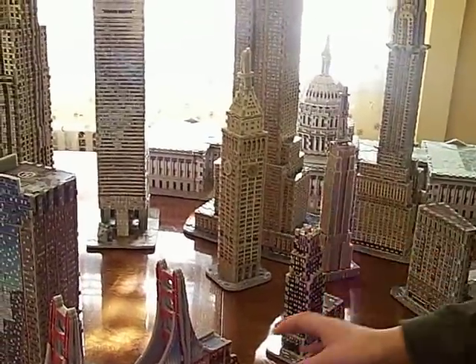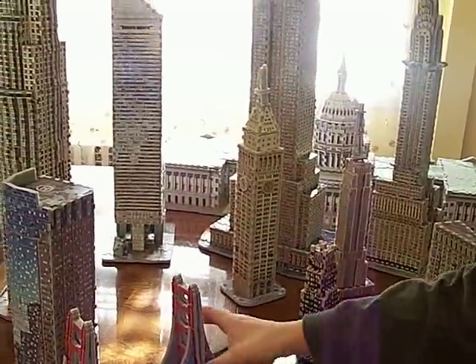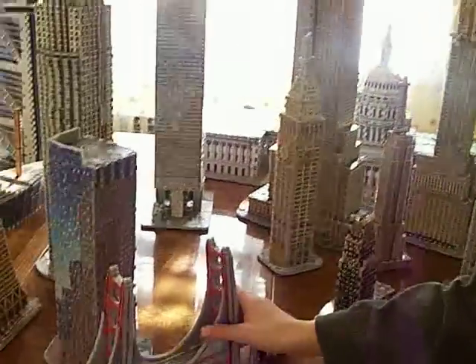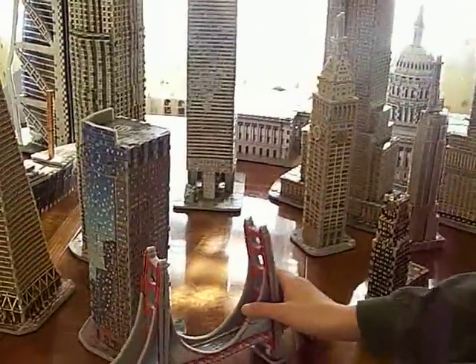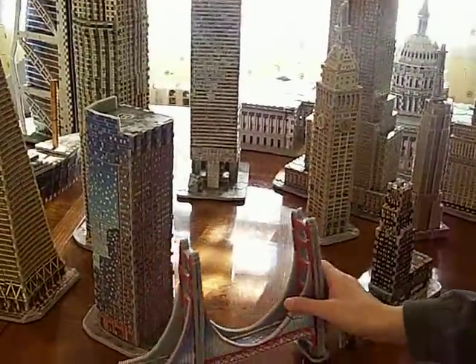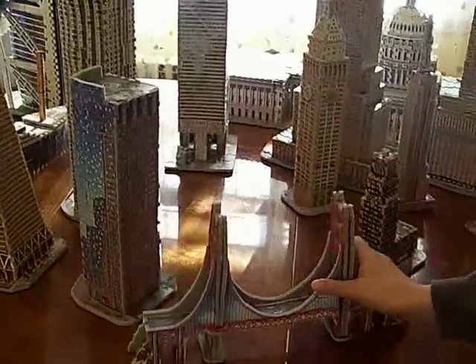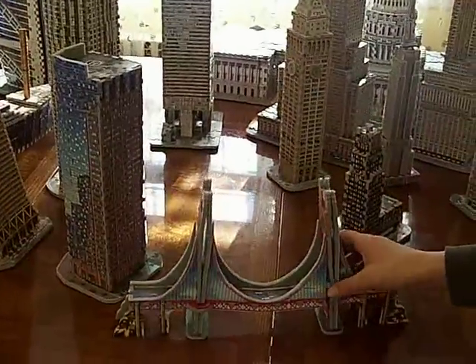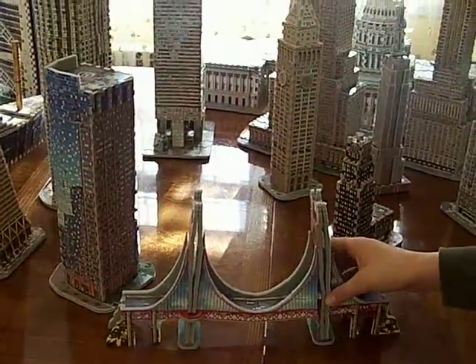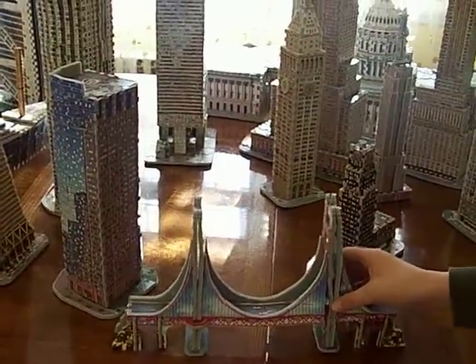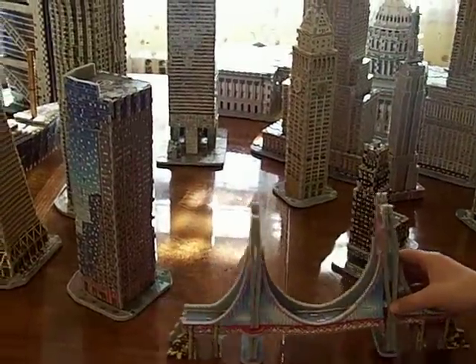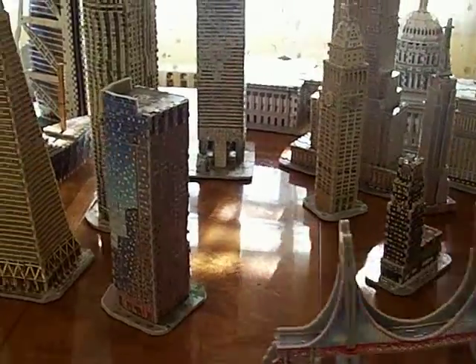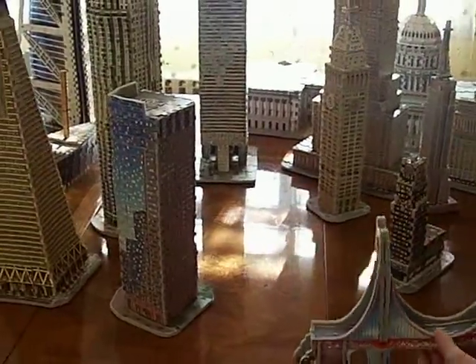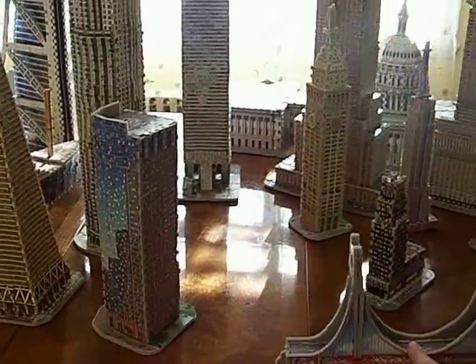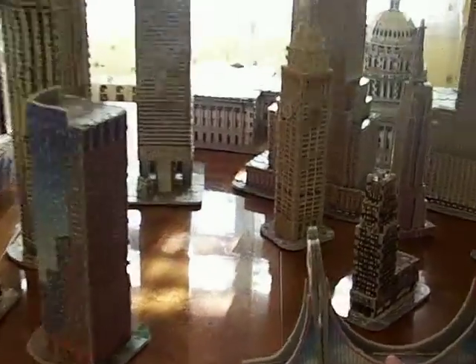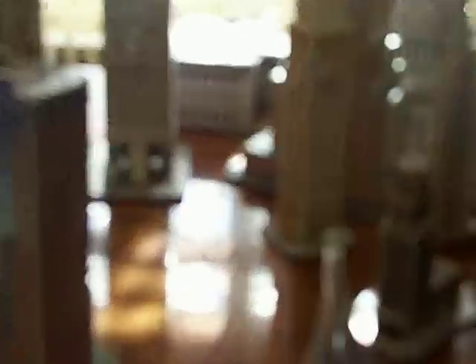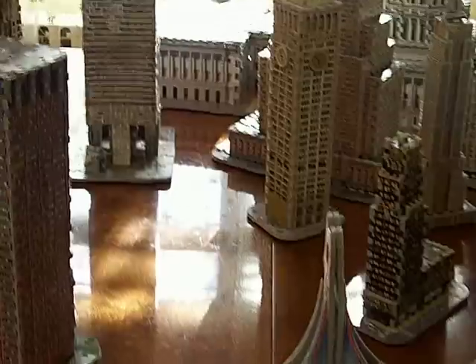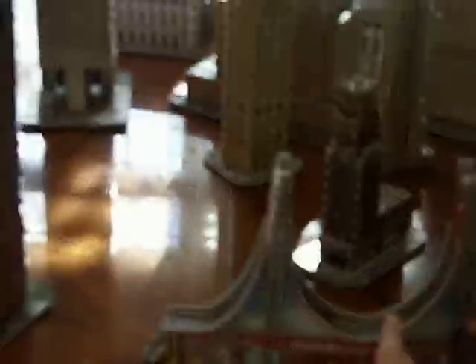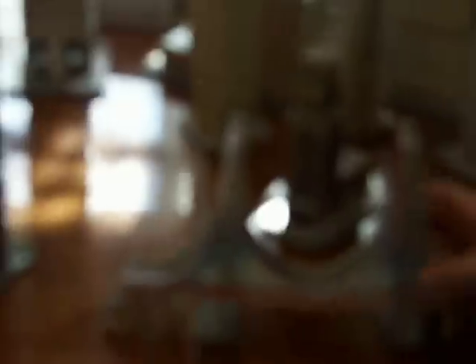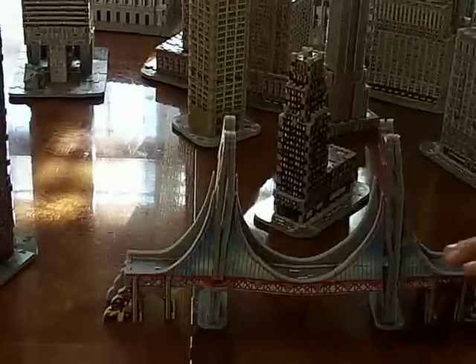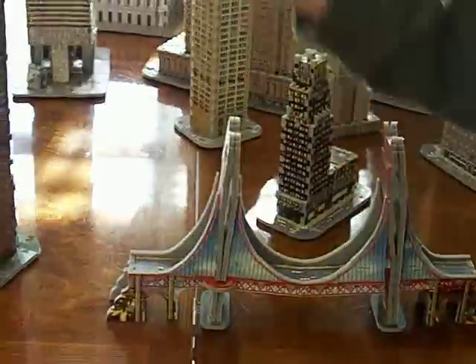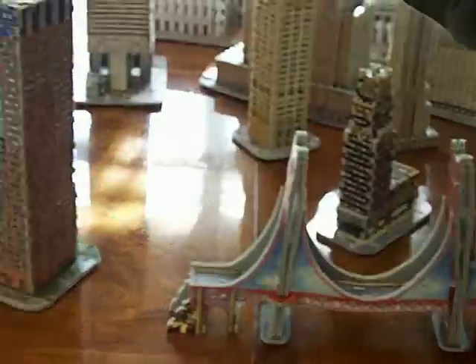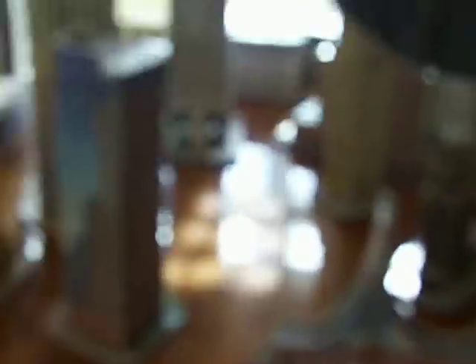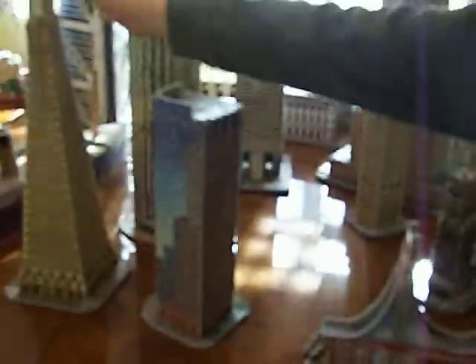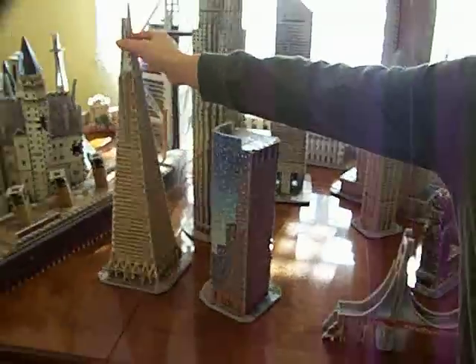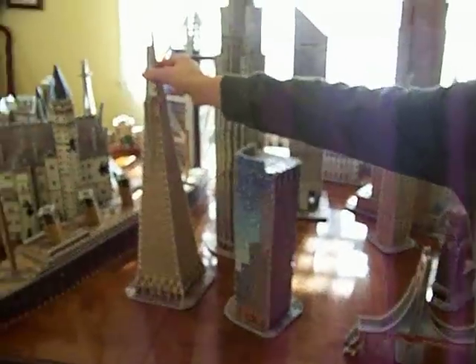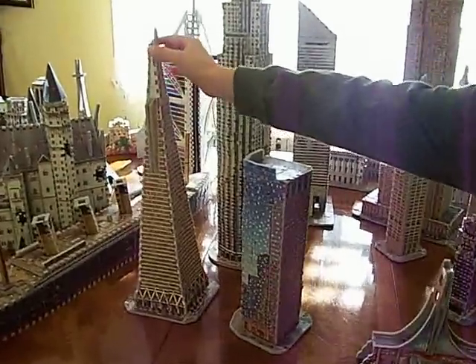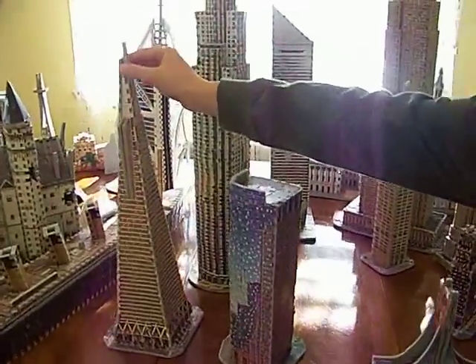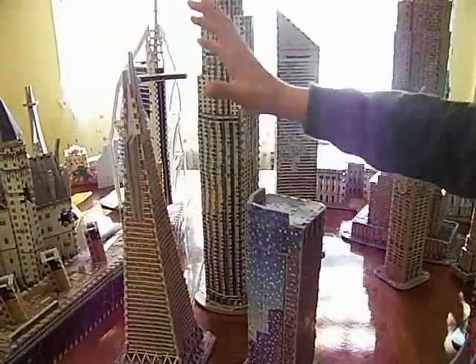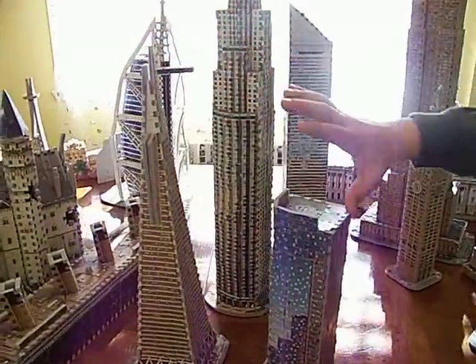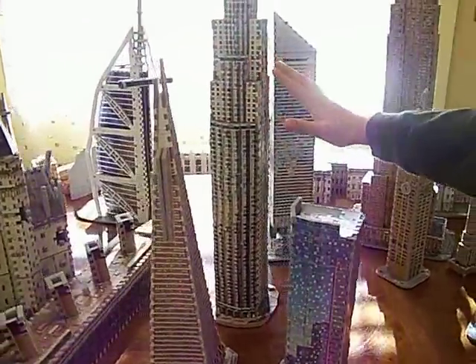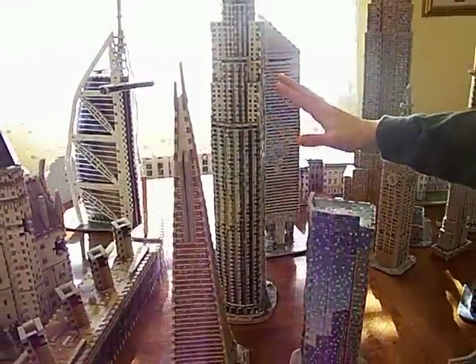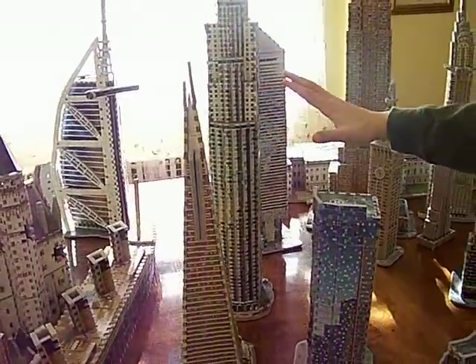Over here, this is my San Francisco collection. This is the Golden Gate Bridge, Sun America Center, and Financial Business.